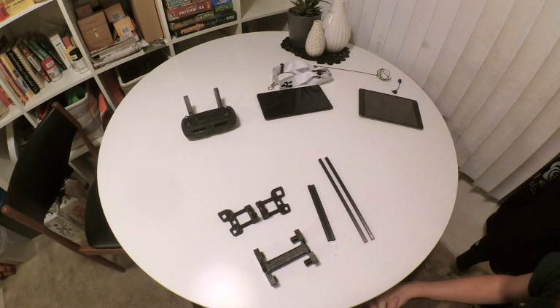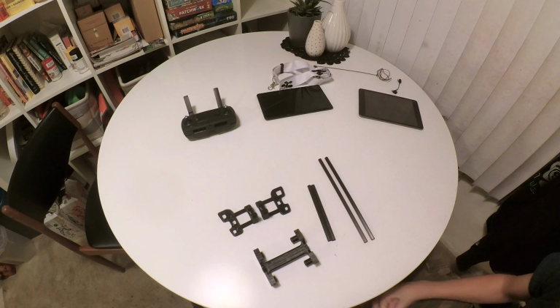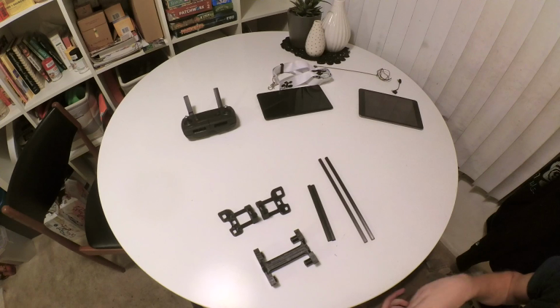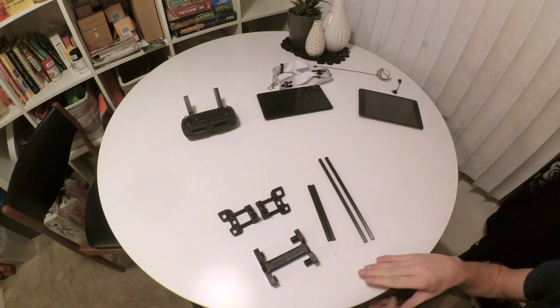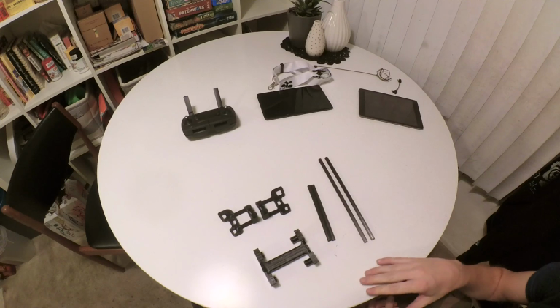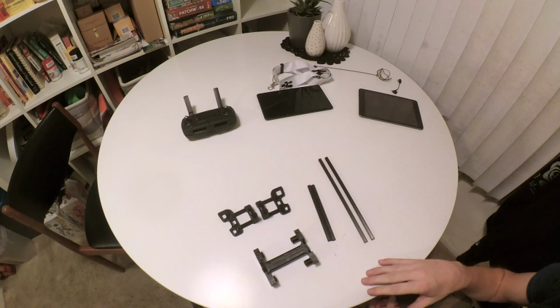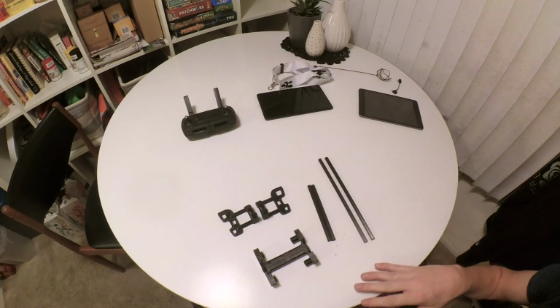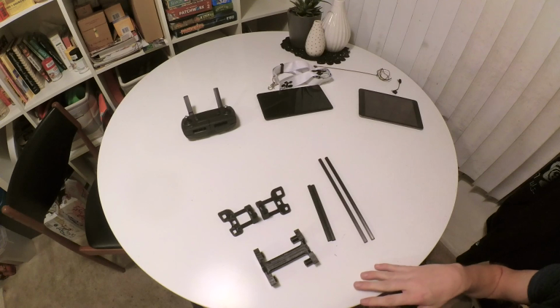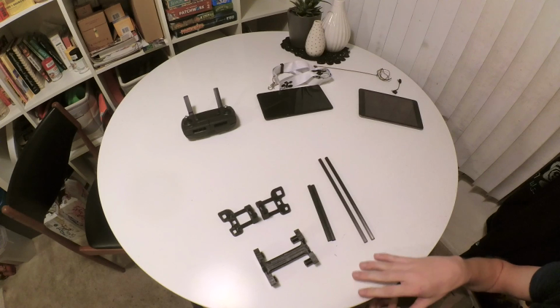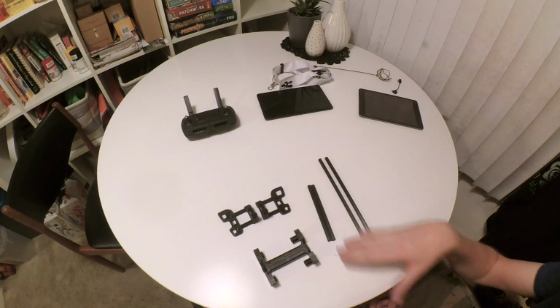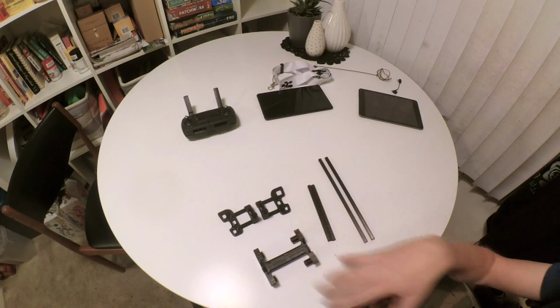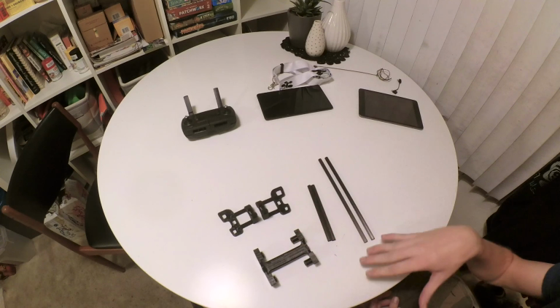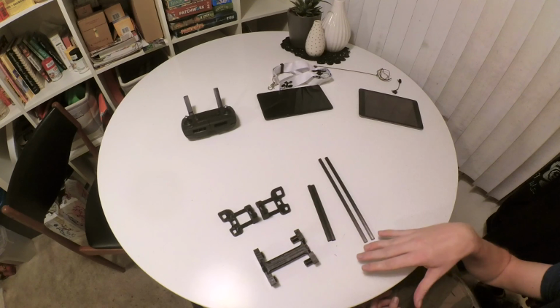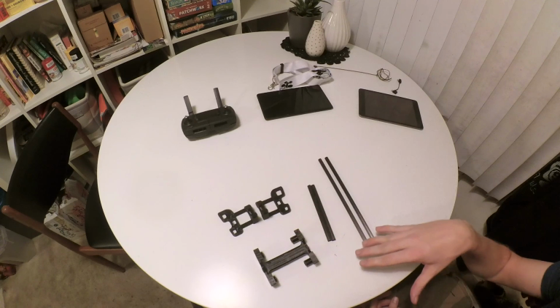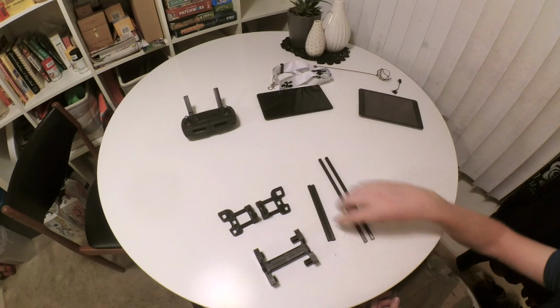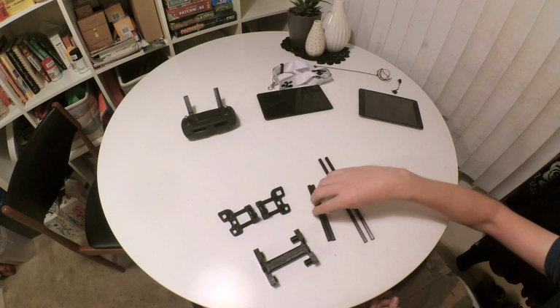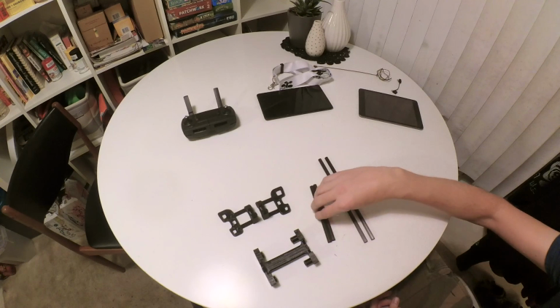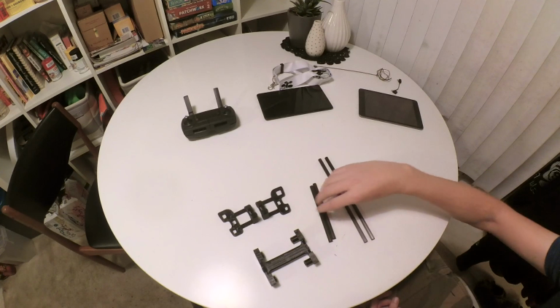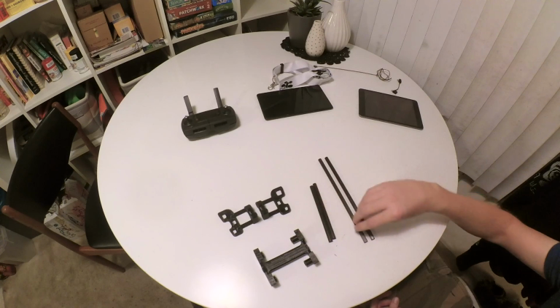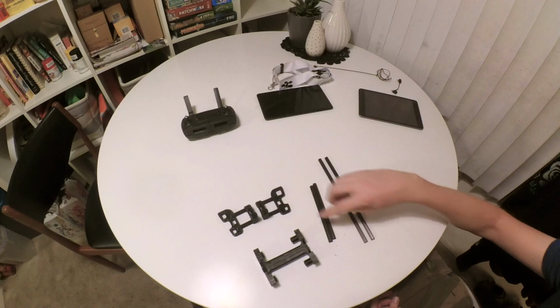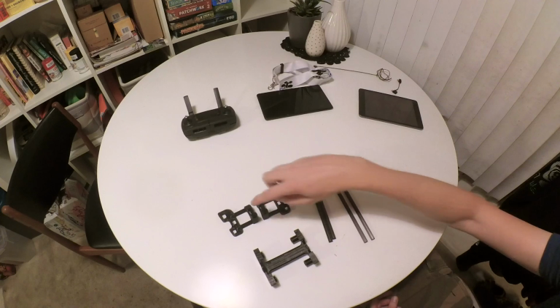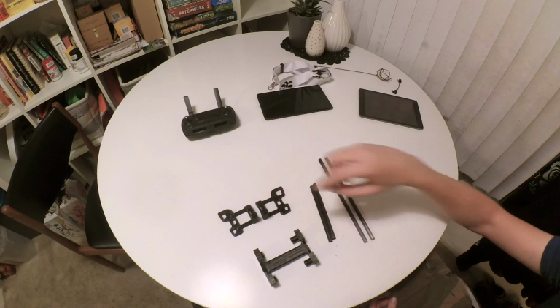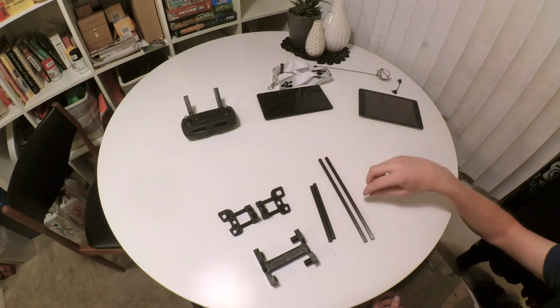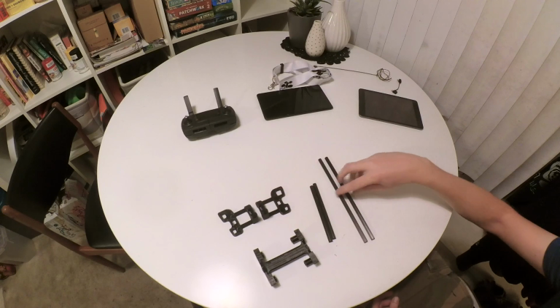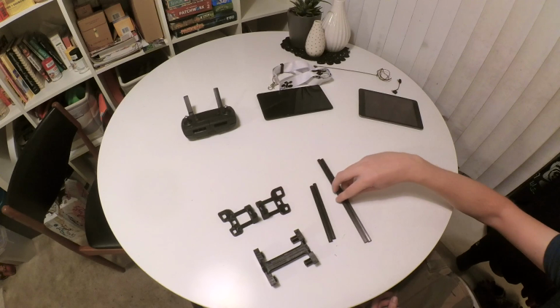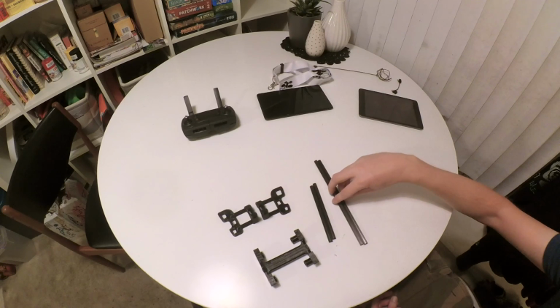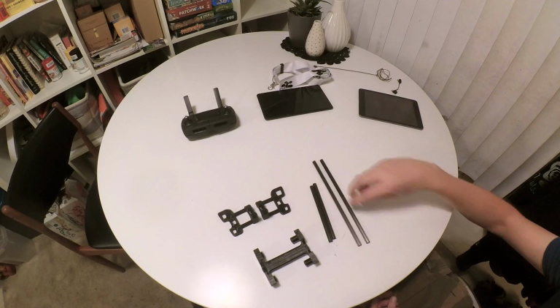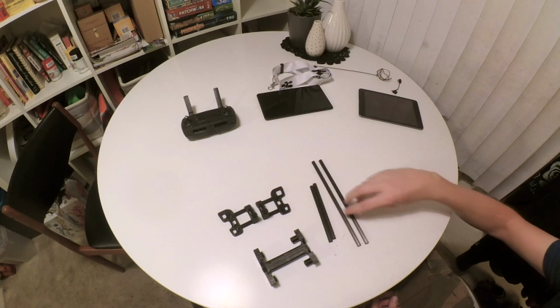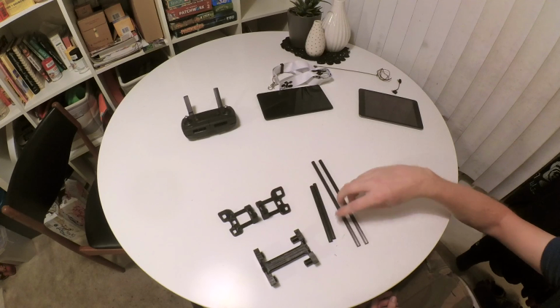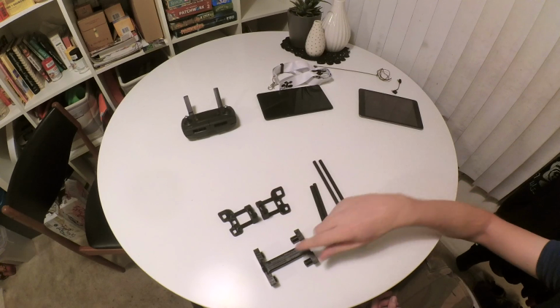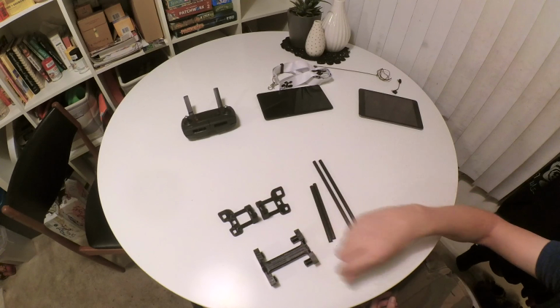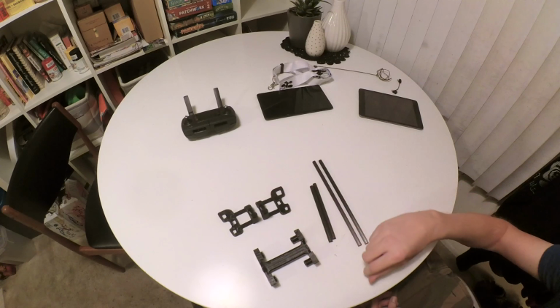This is an assembly video for the Mavic tablet adapter. This is what you get in the box: two short carbon fiber rods for the base, and two long carbon fiber rods for the clamp.